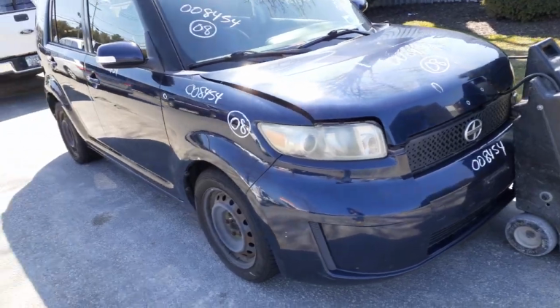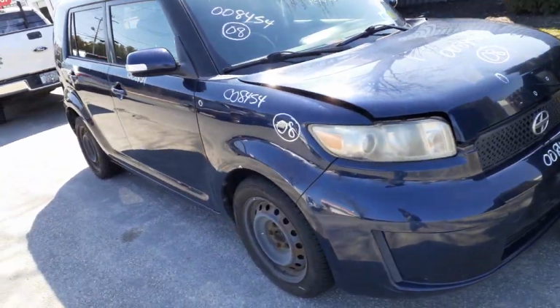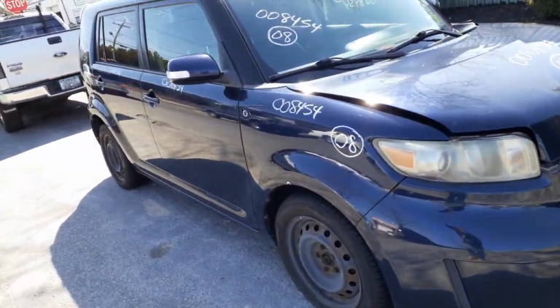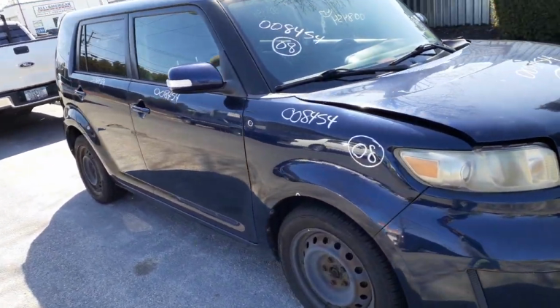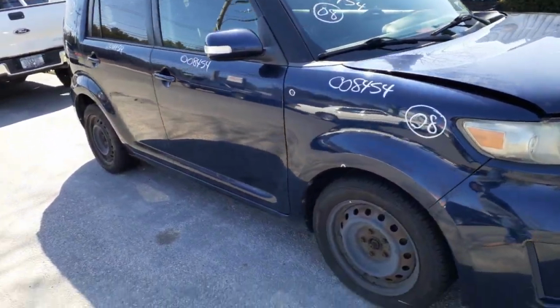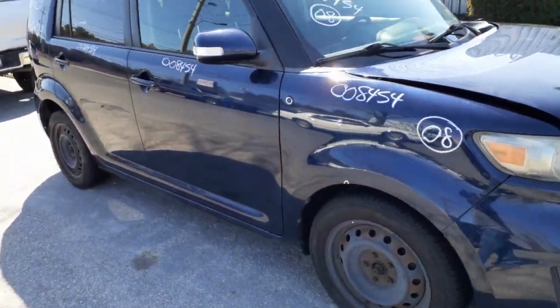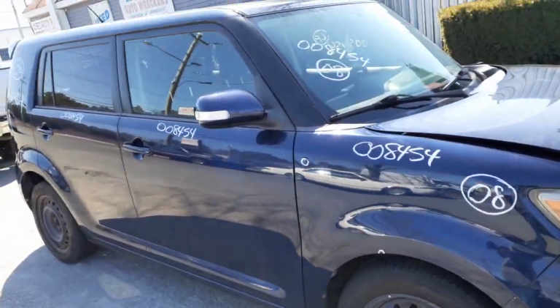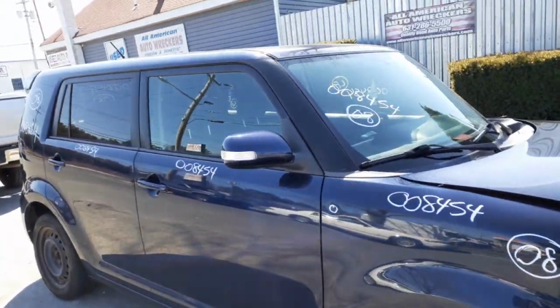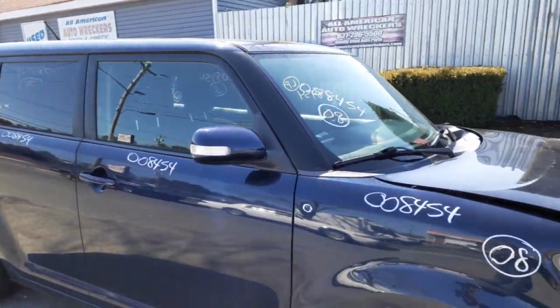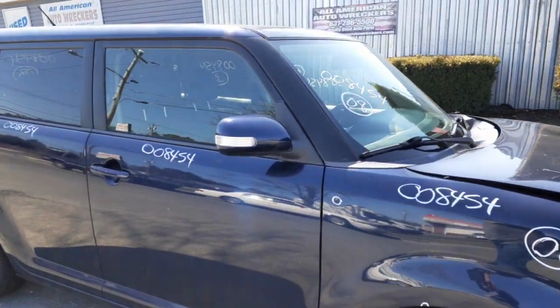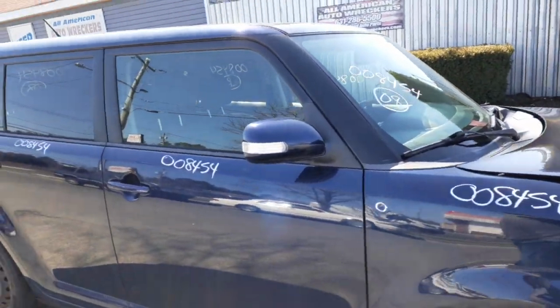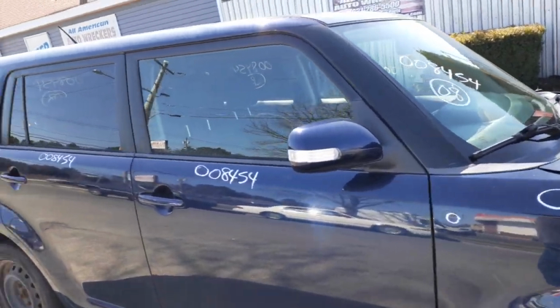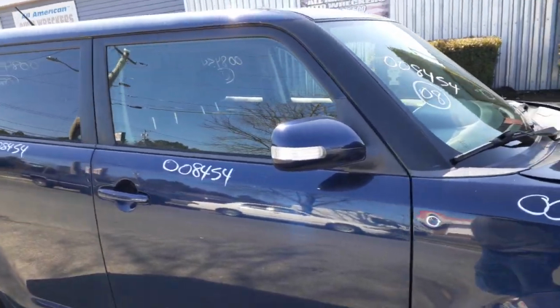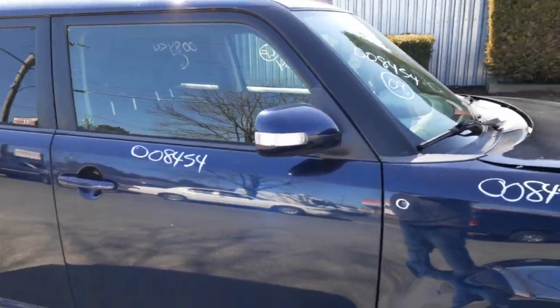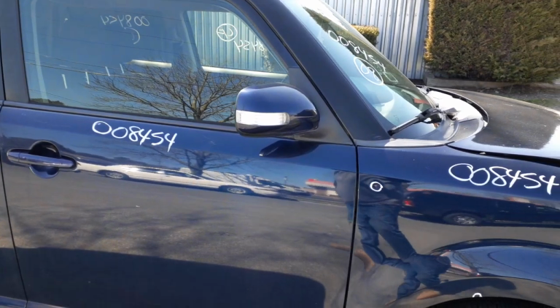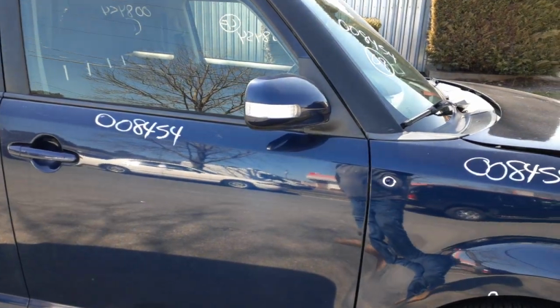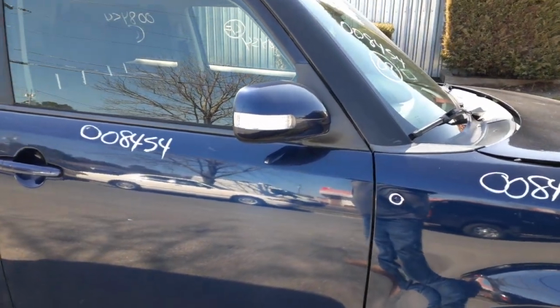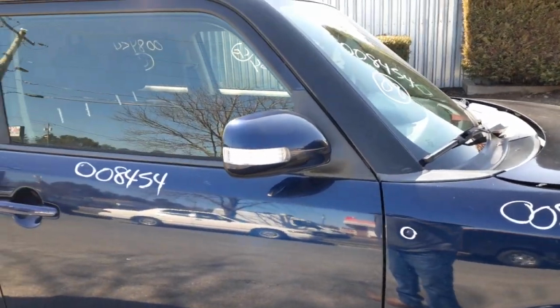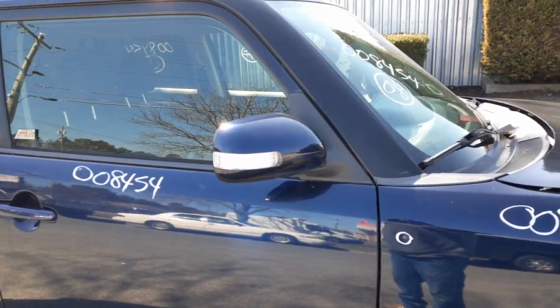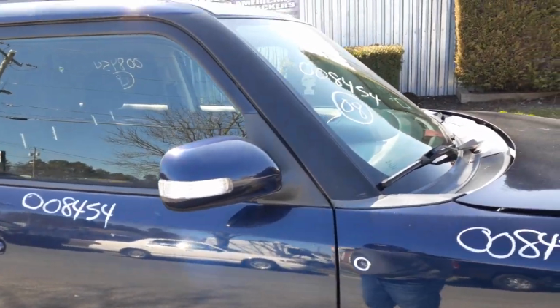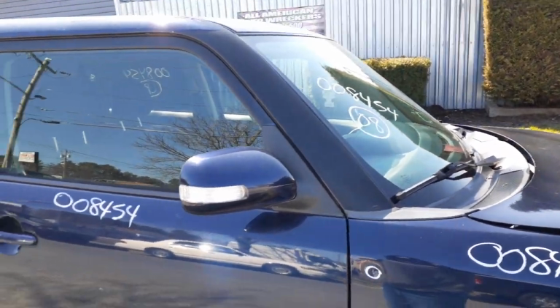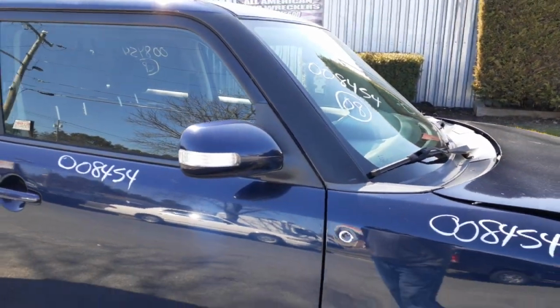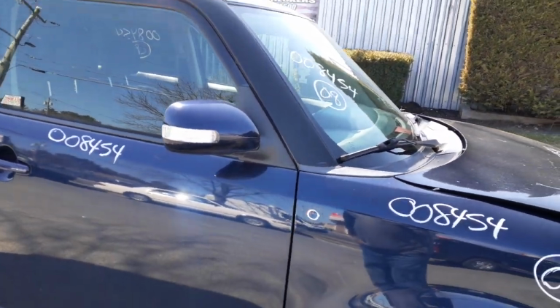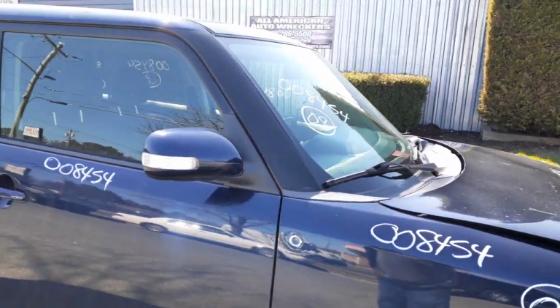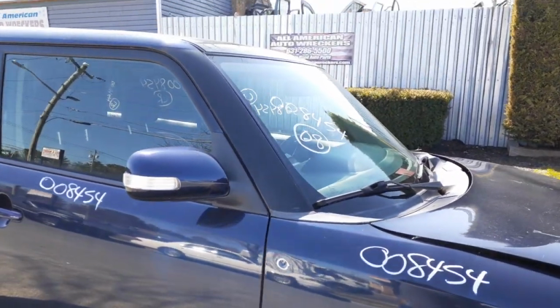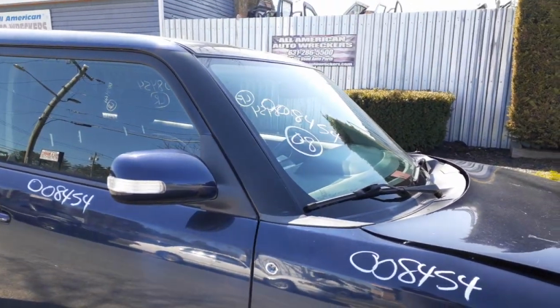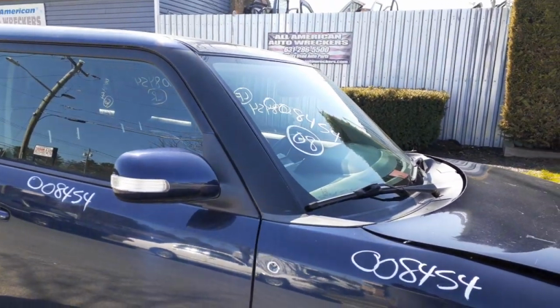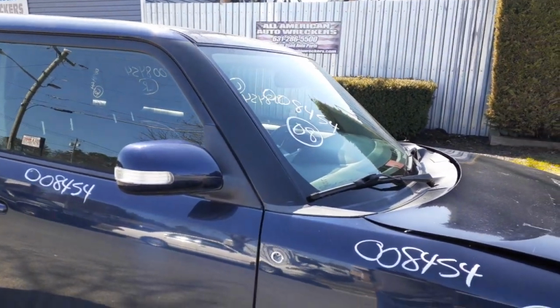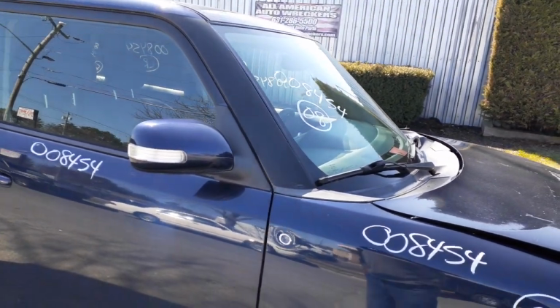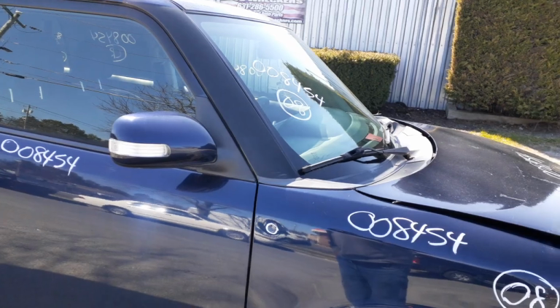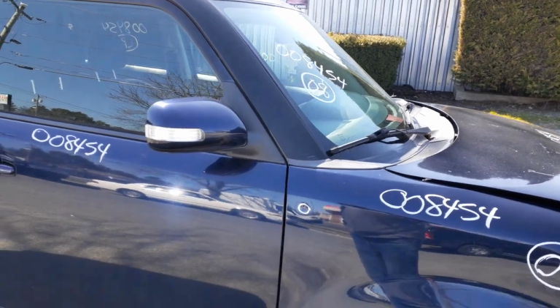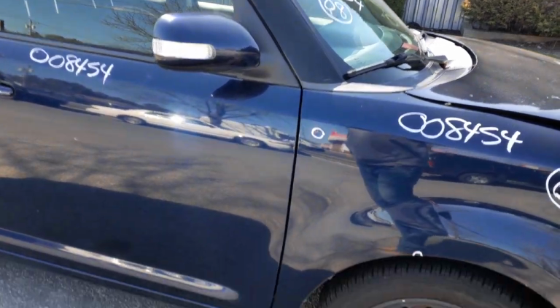You got two right side doors, power window, power locks. You got a right side mirror — it's power with the signal, as you can see. Windshield is good. You got a windshield white trans, cowl screen is good.